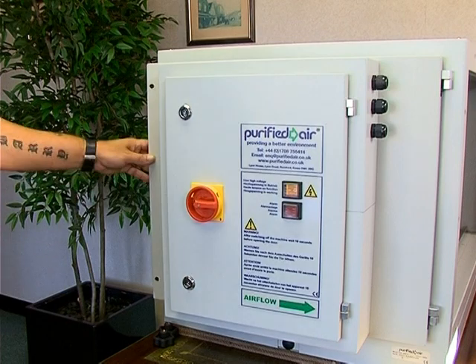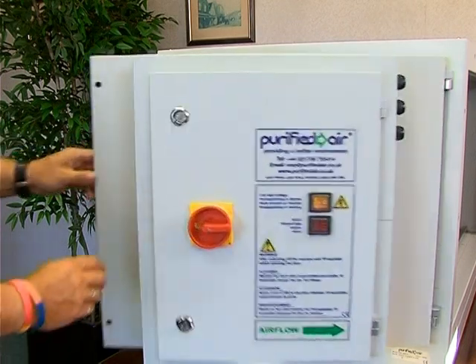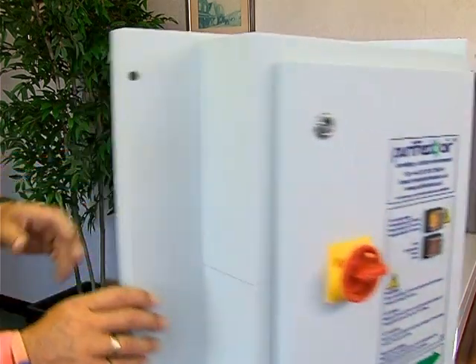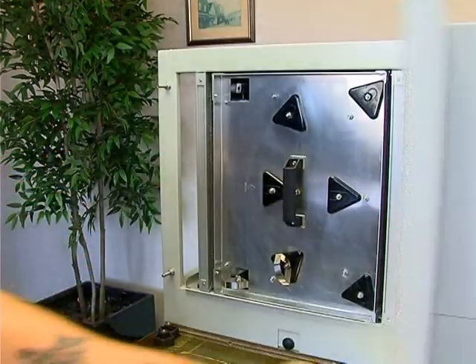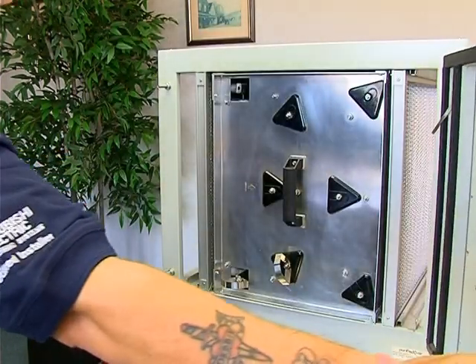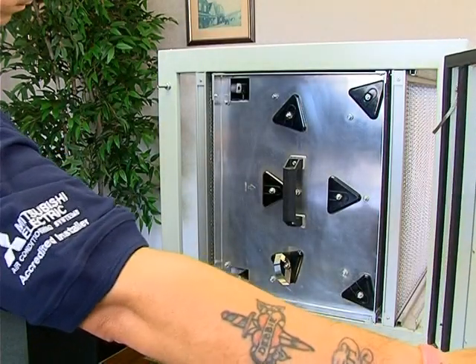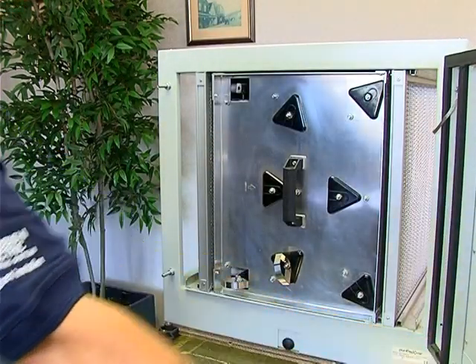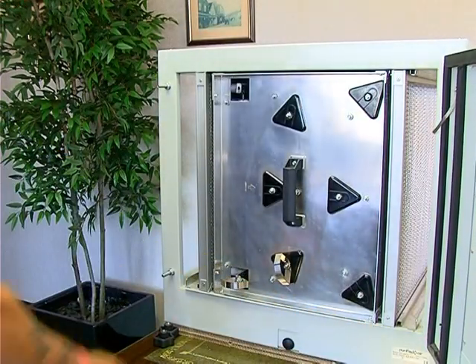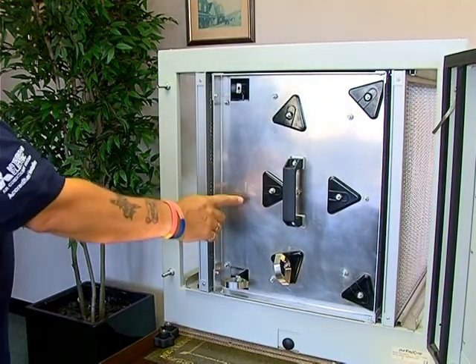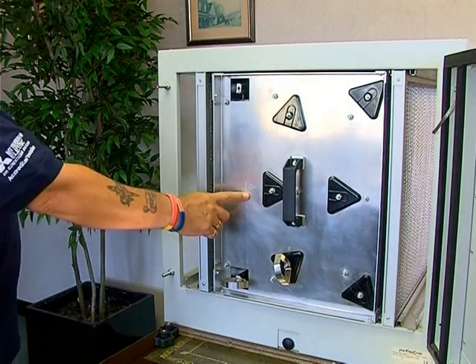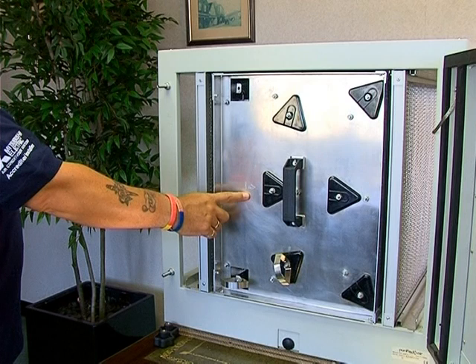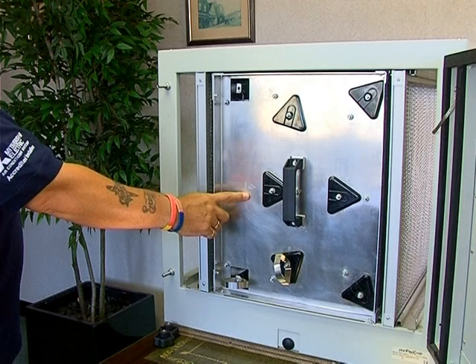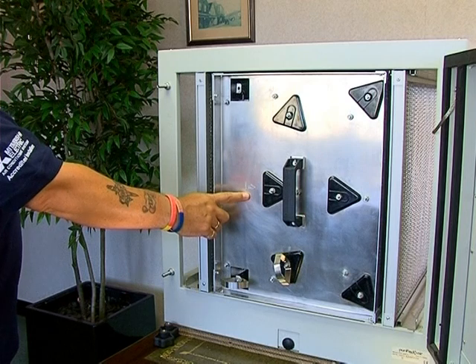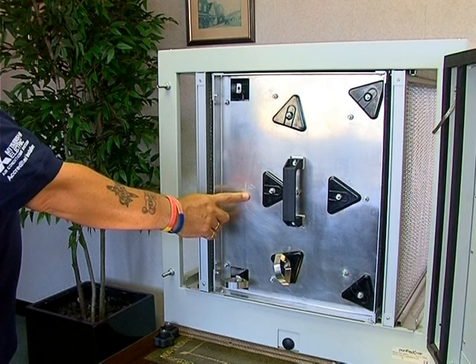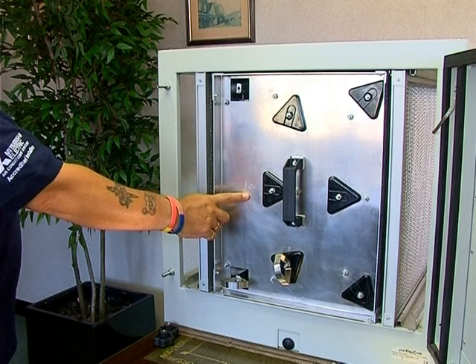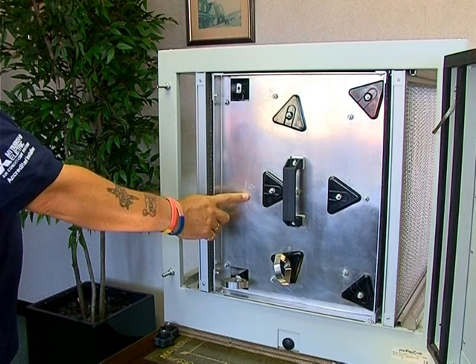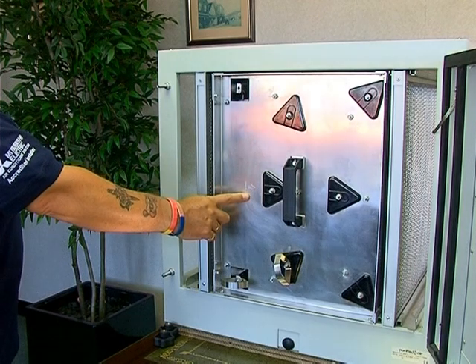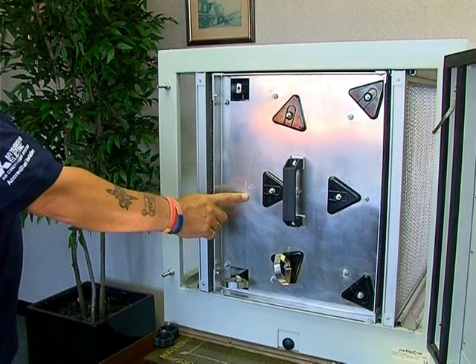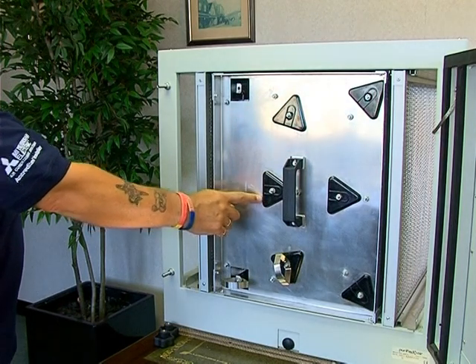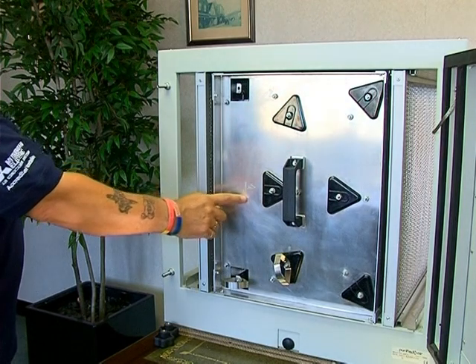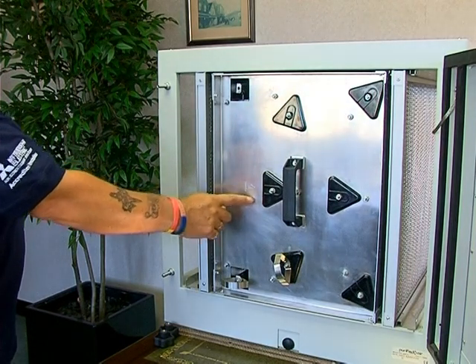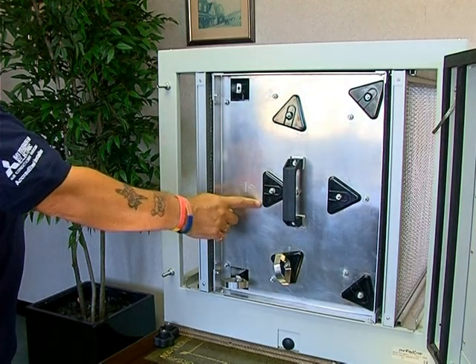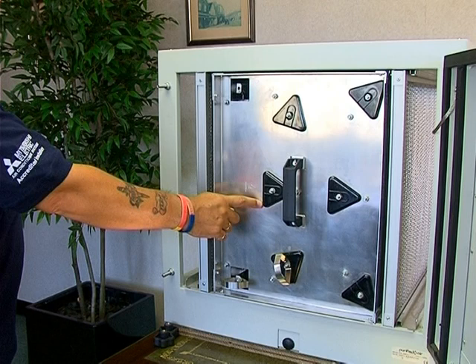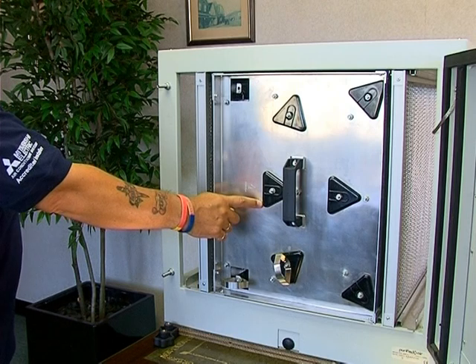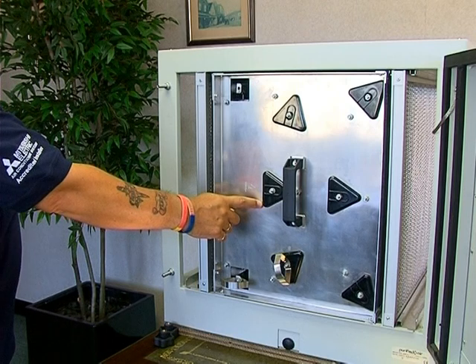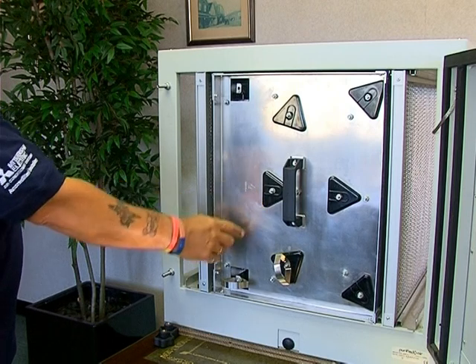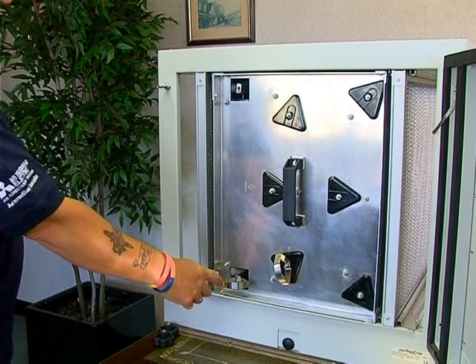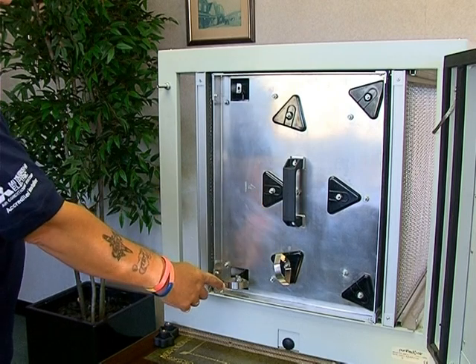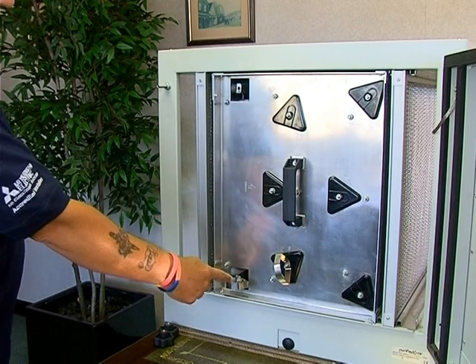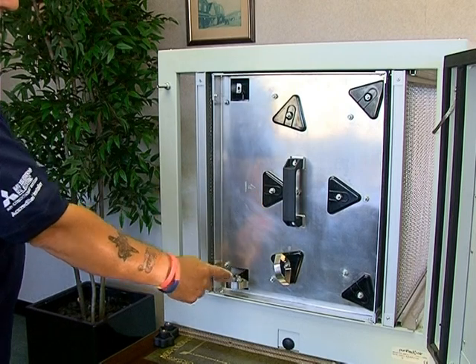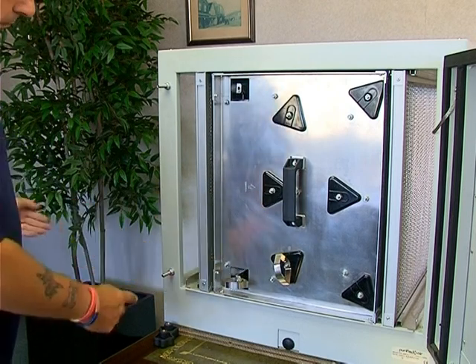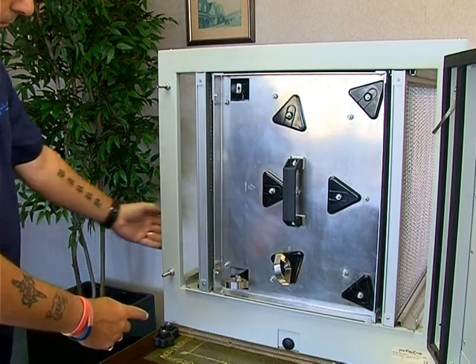Inside the unit you will see that the air can only pass through the collector in one direction. The collector also has an air flow indicator, and note that the ionizing section must be first in the air path.